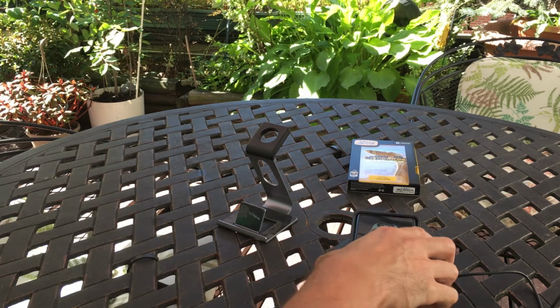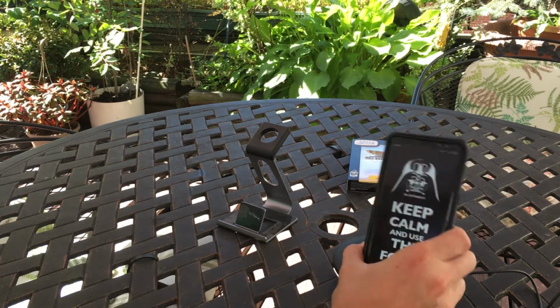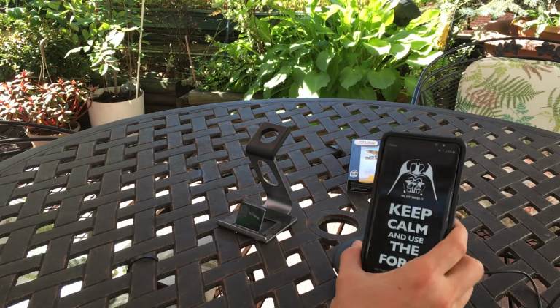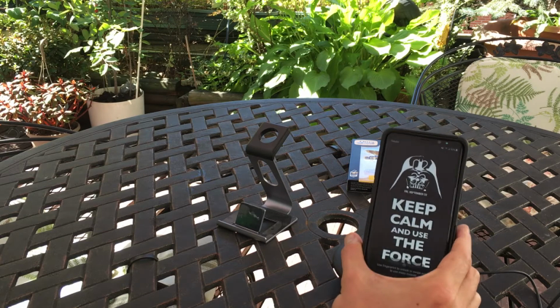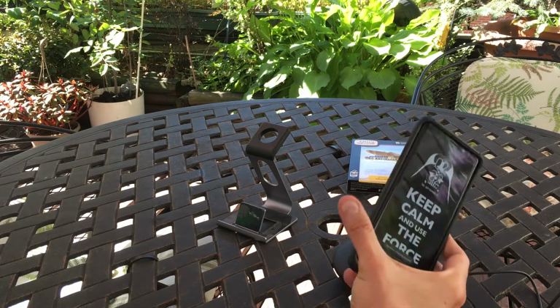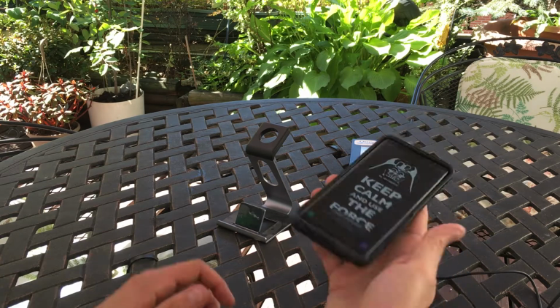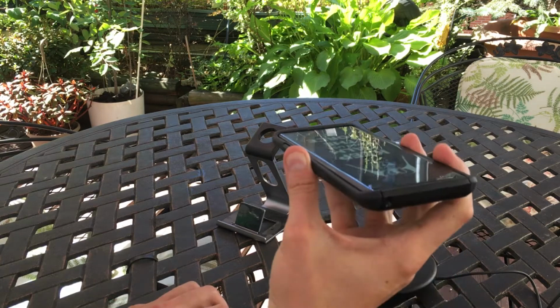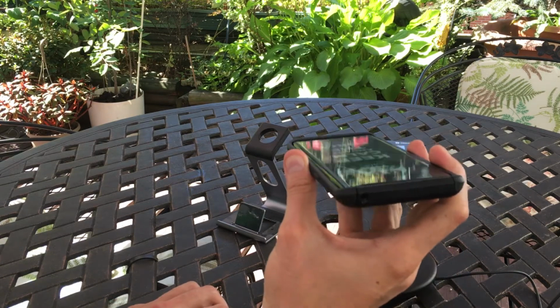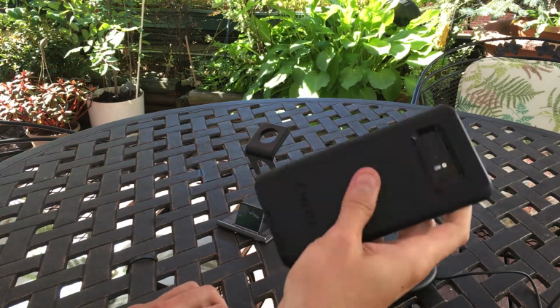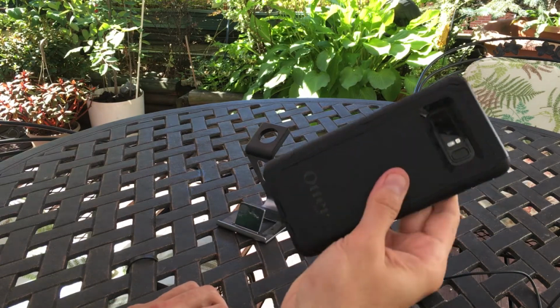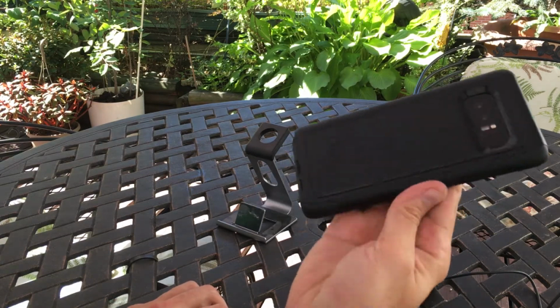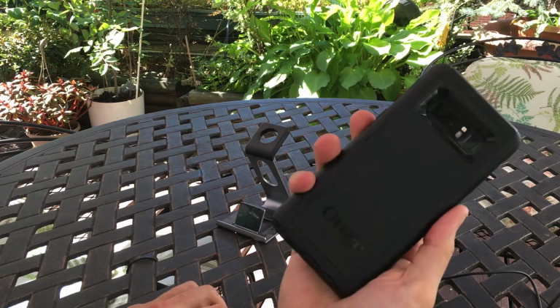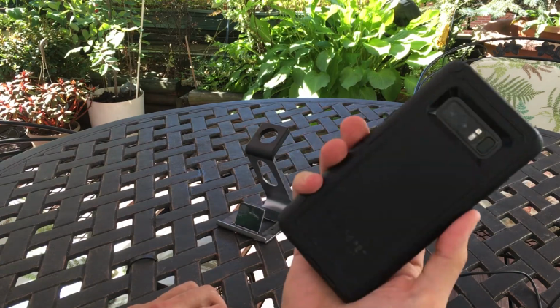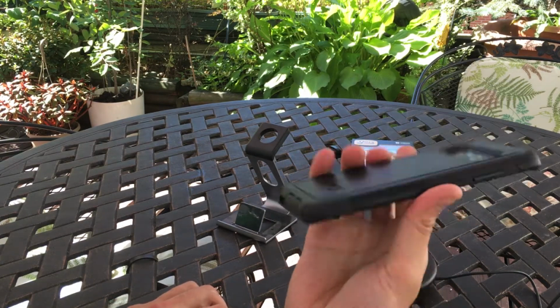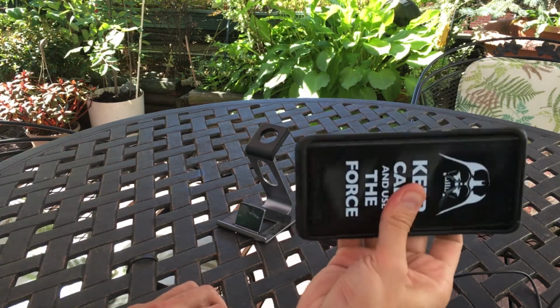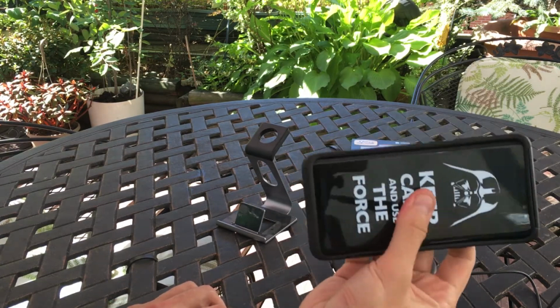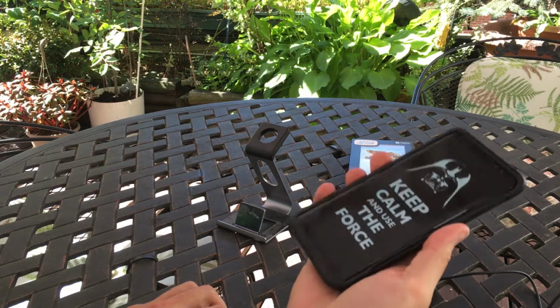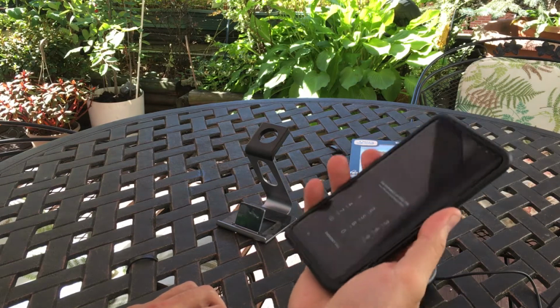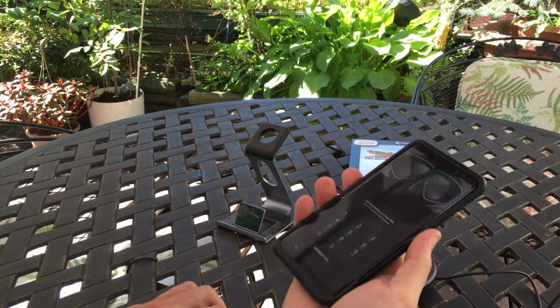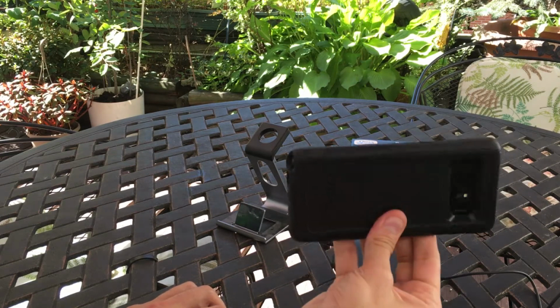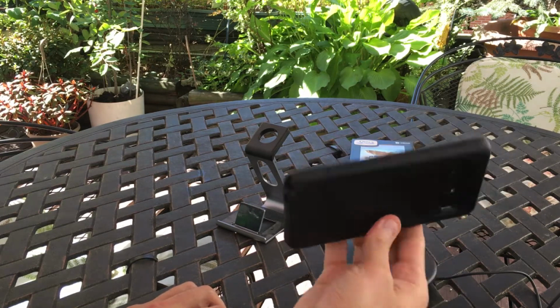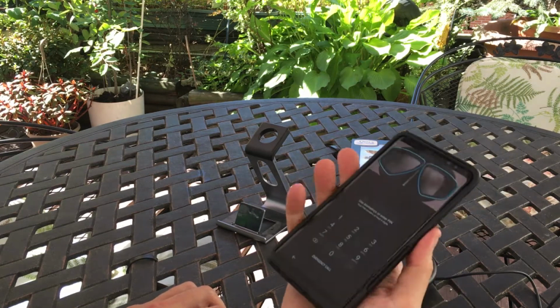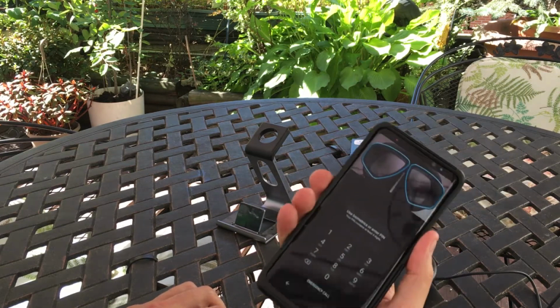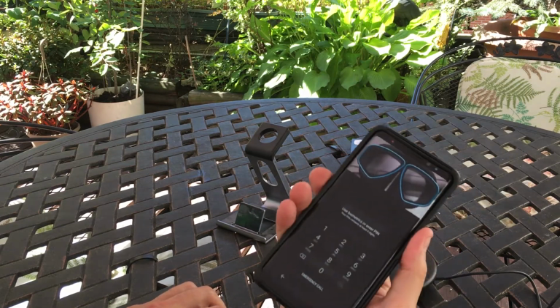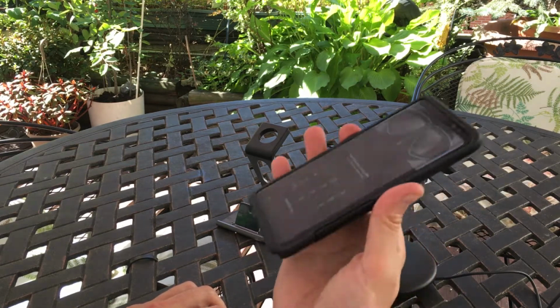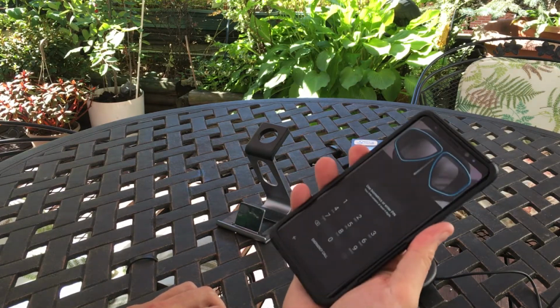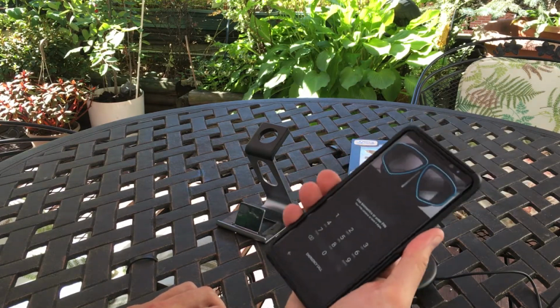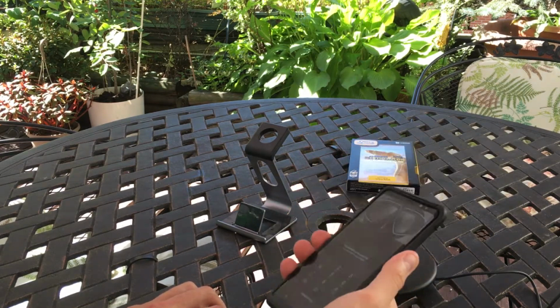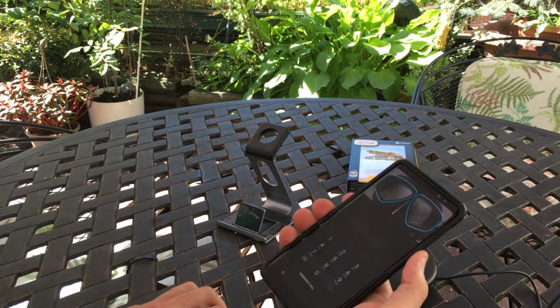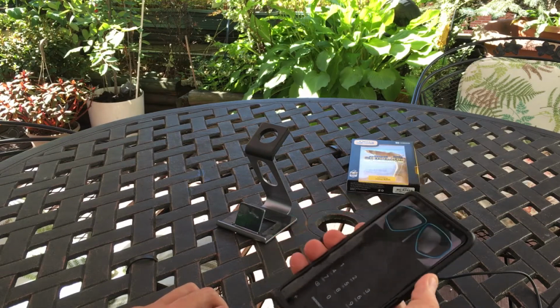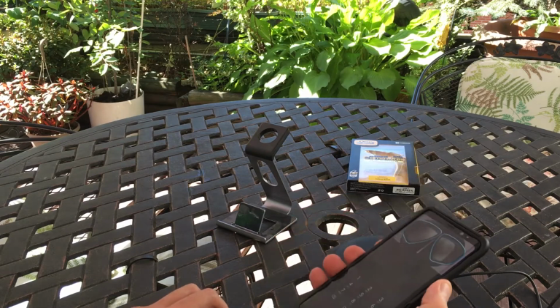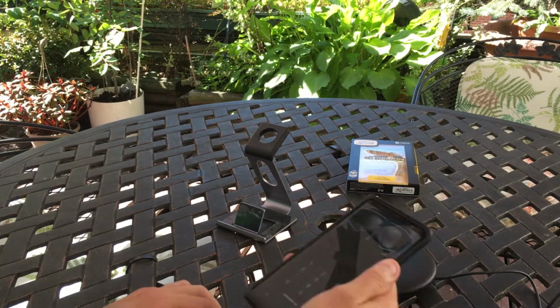So you get awesome protection and wireless charging — there's really nothing more that you need. You have camera protection, front lip protection, it actually feels good in the hand, and doesn't add too much bulk at all. Anyway guys, that's been my review.